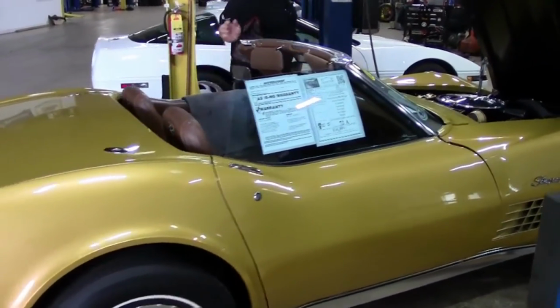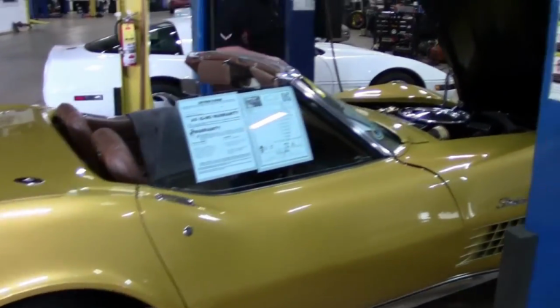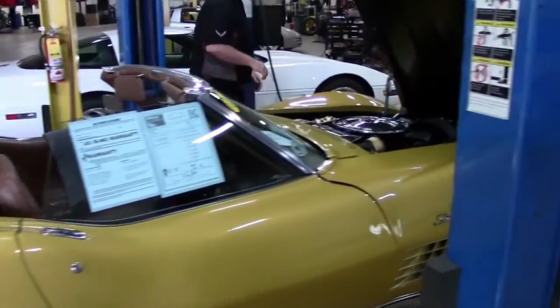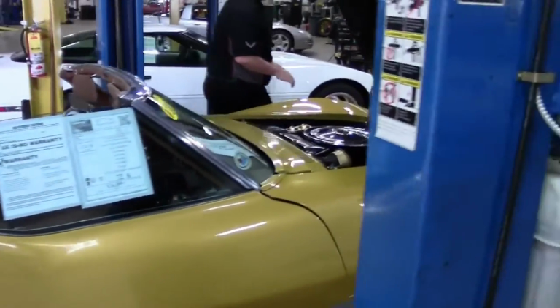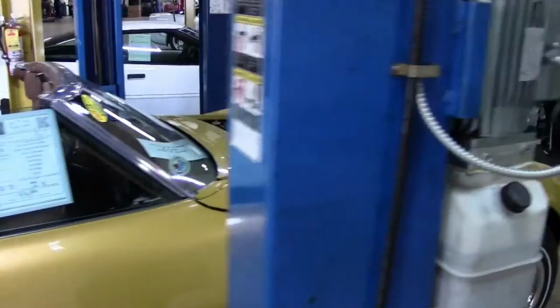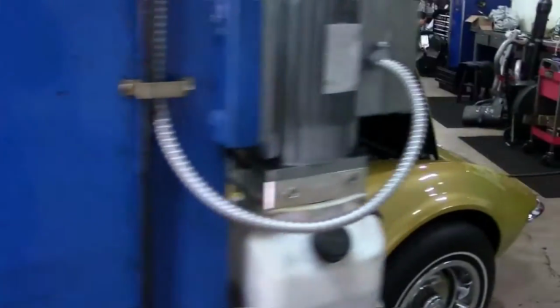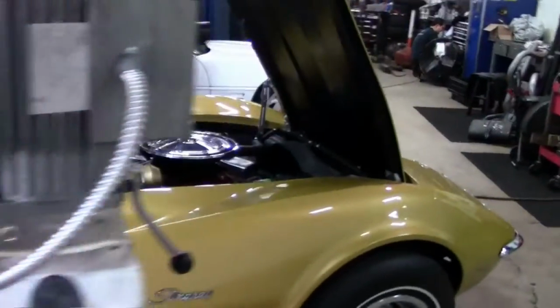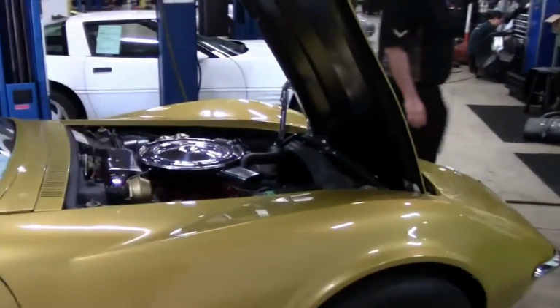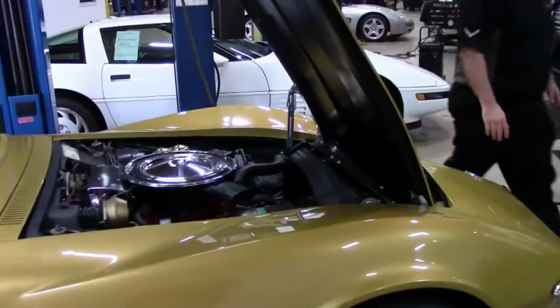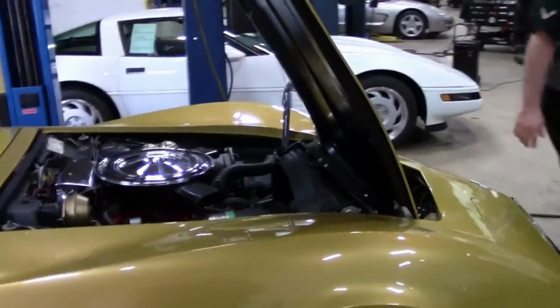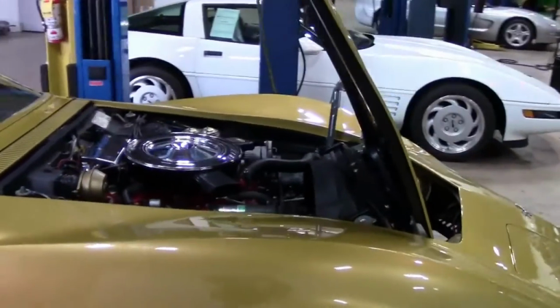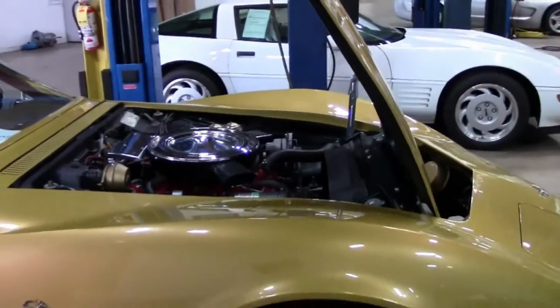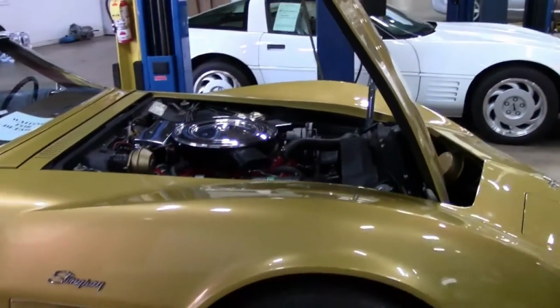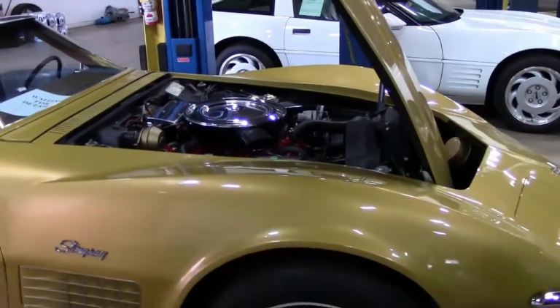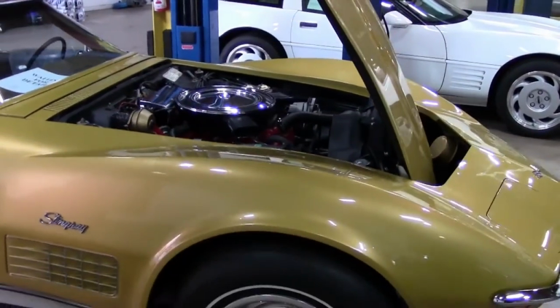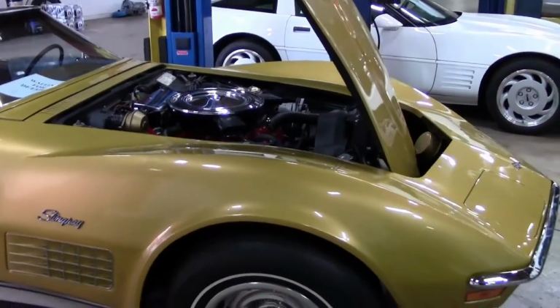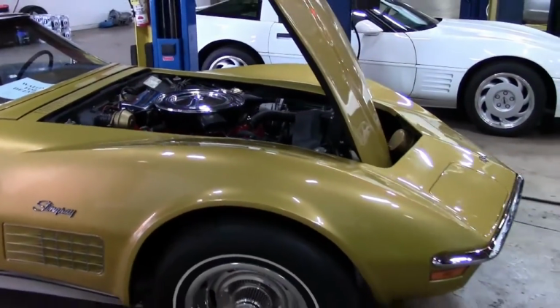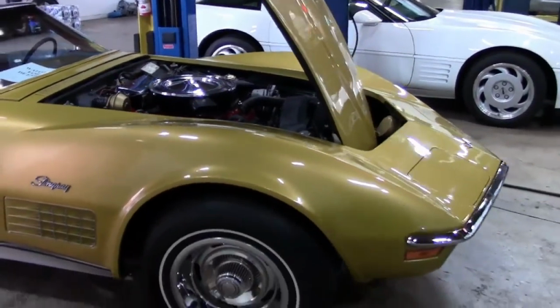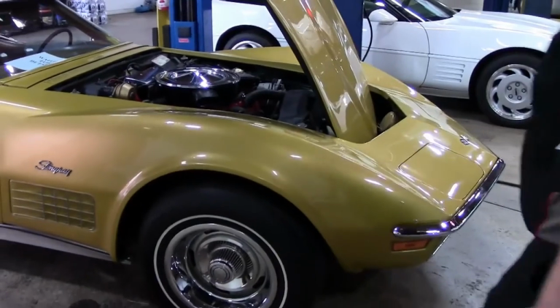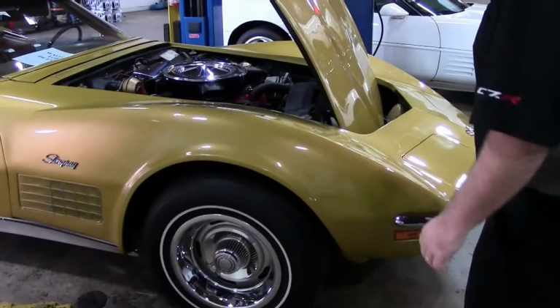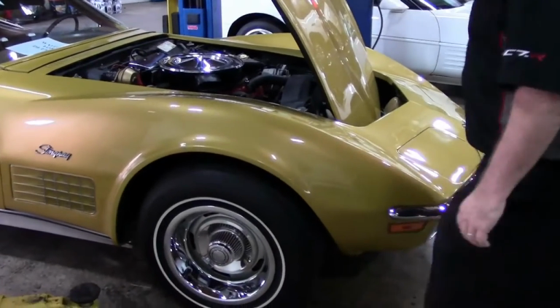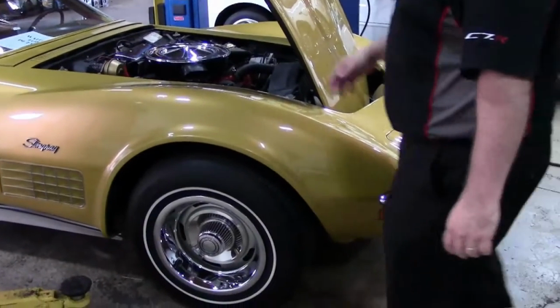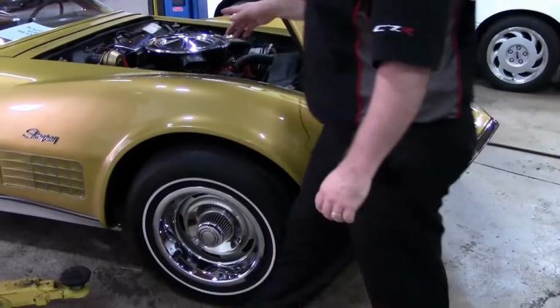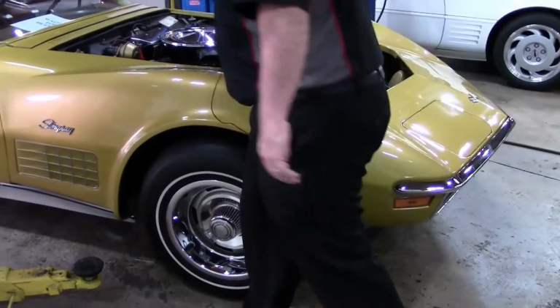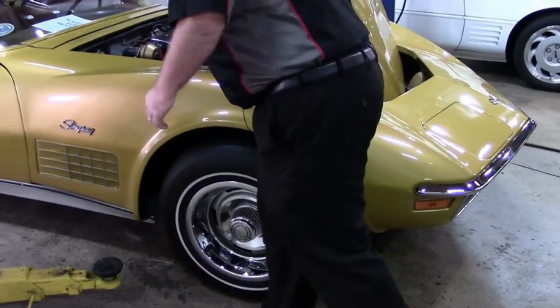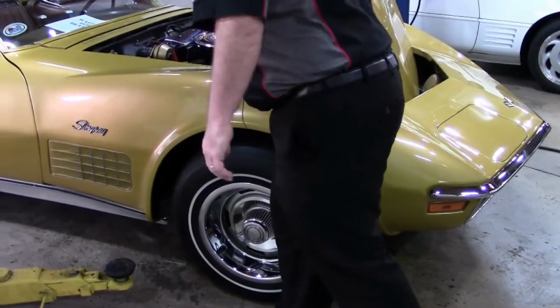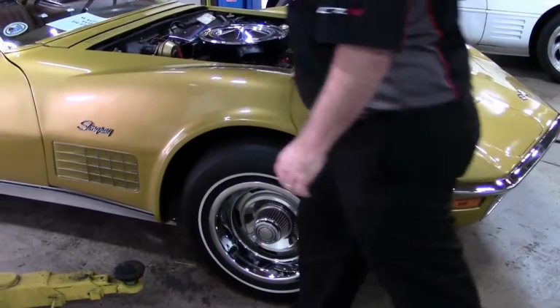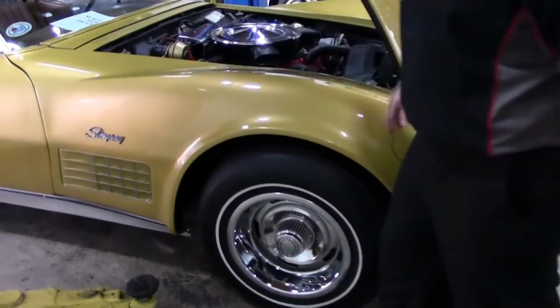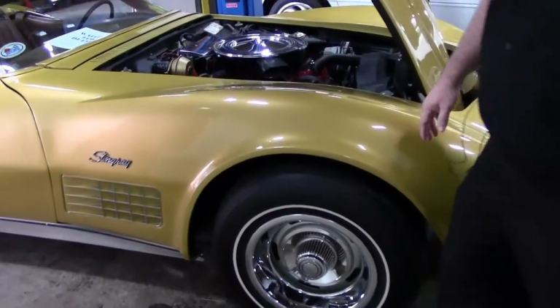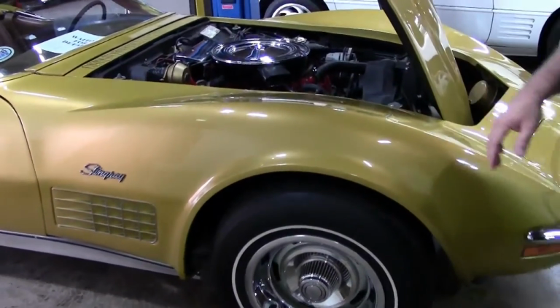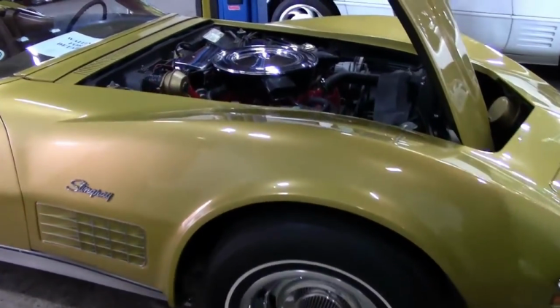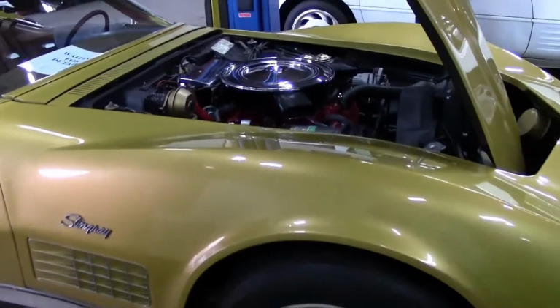It's a numbers-matching 1972 car — paint, chrome. The engine compartment on the car is in really, really outstanding shape.